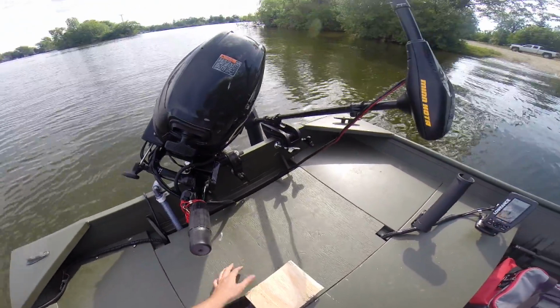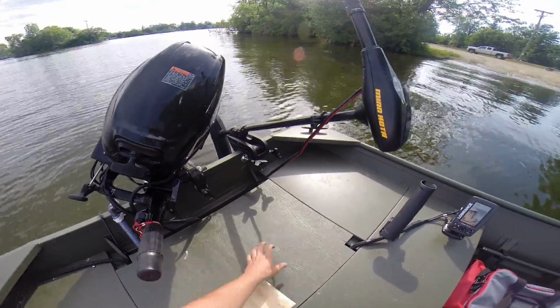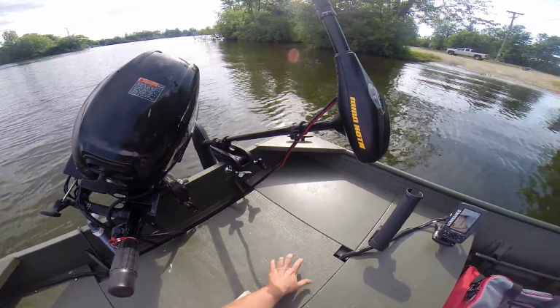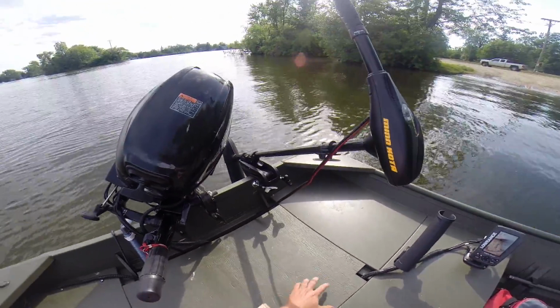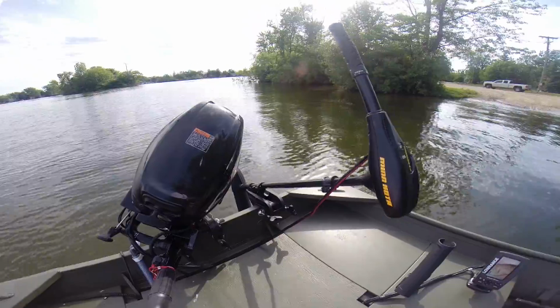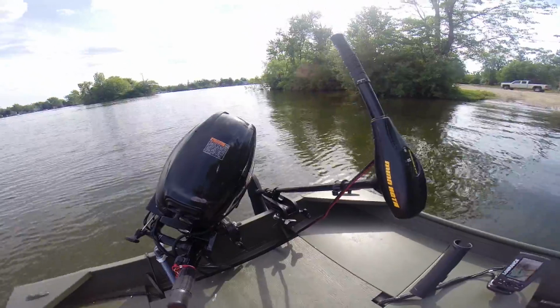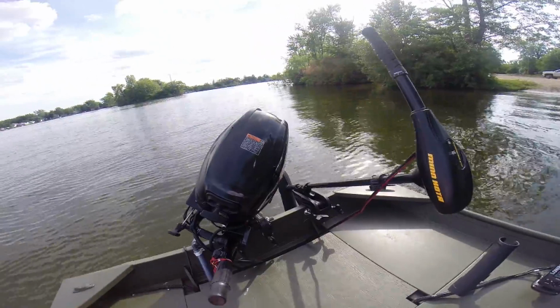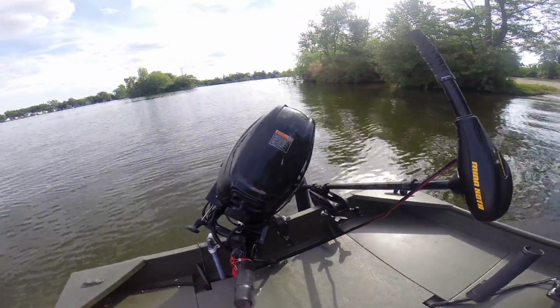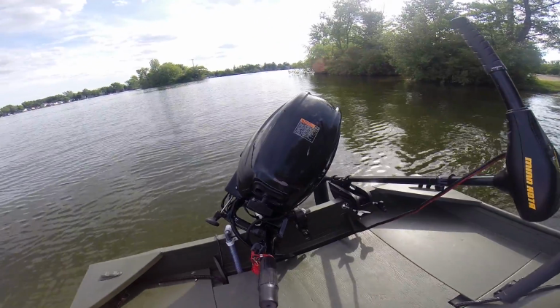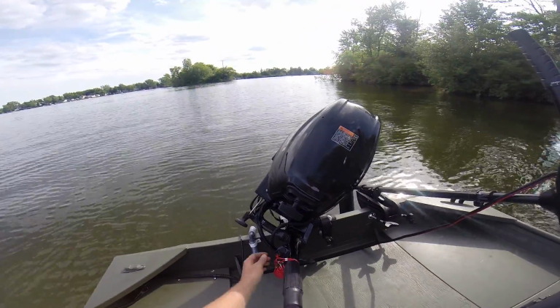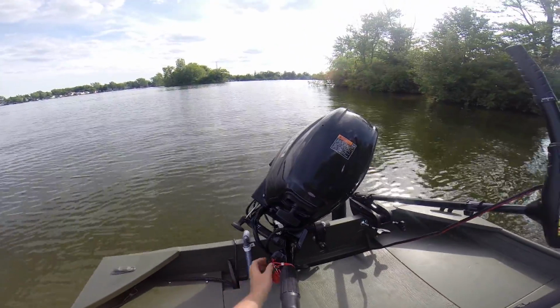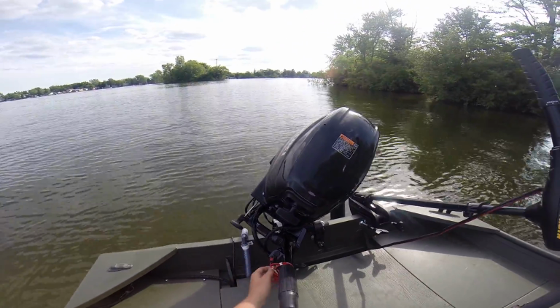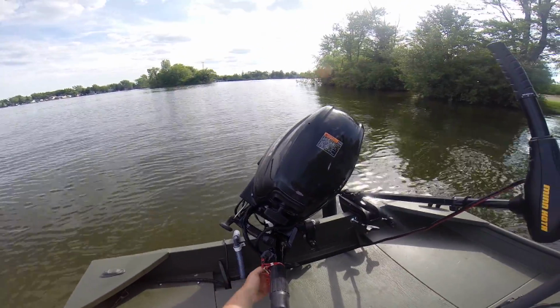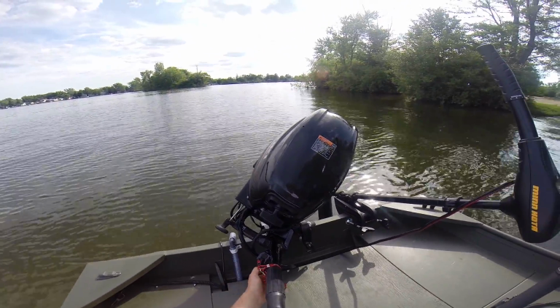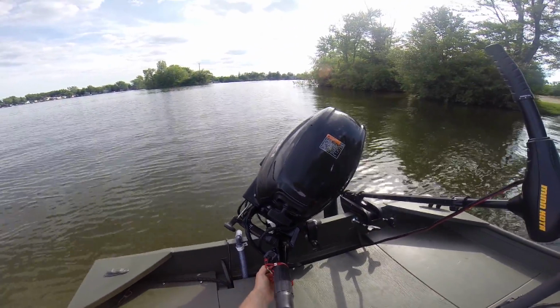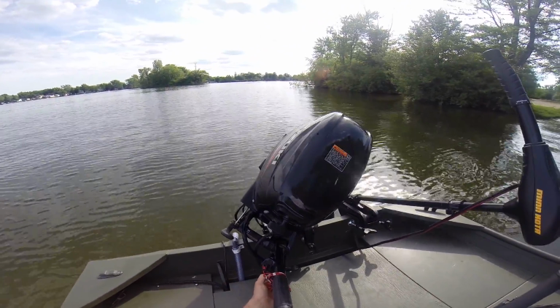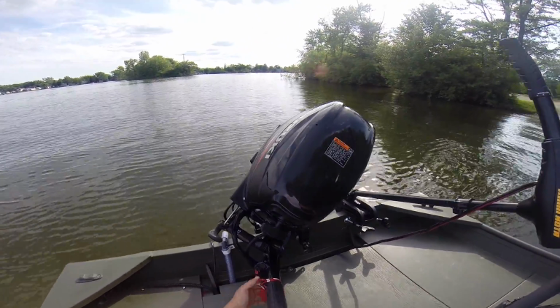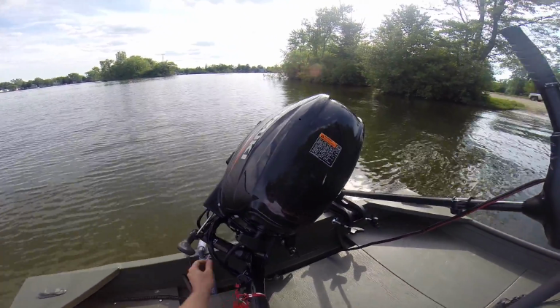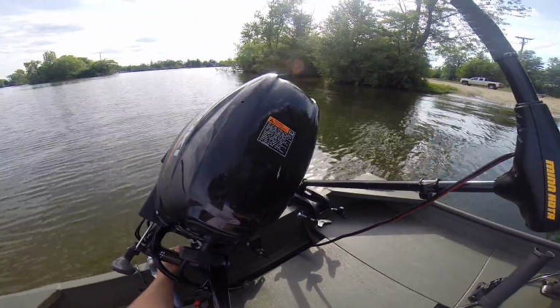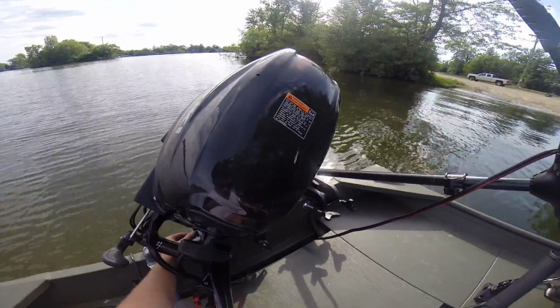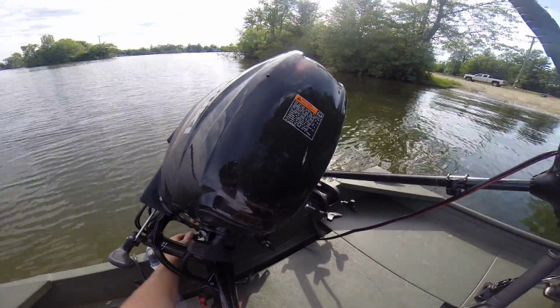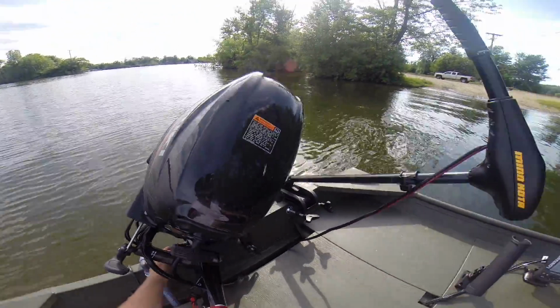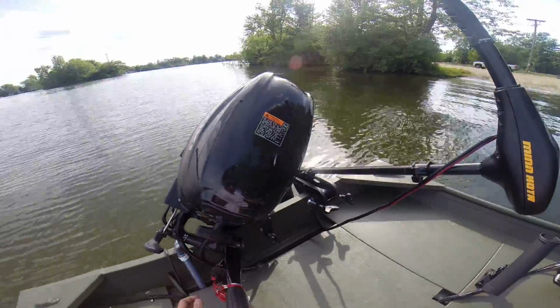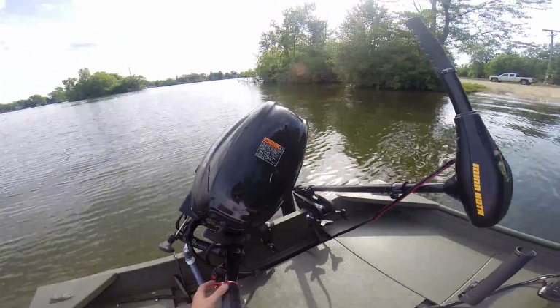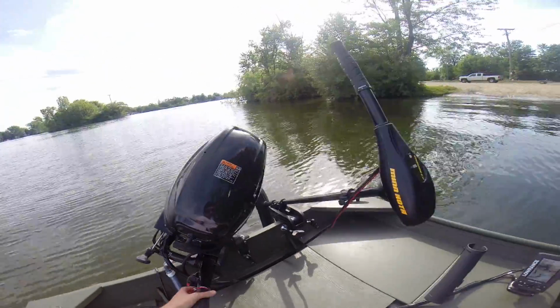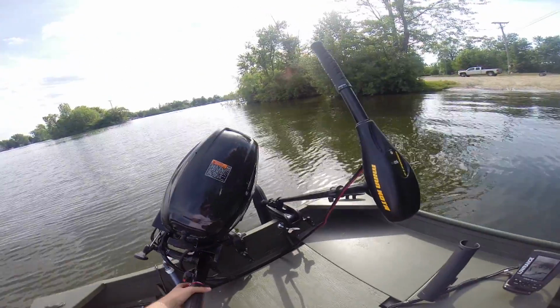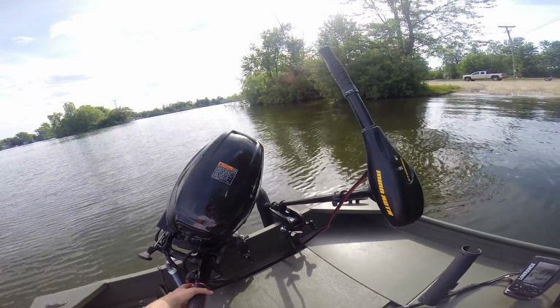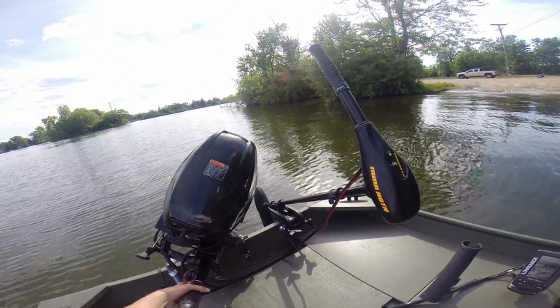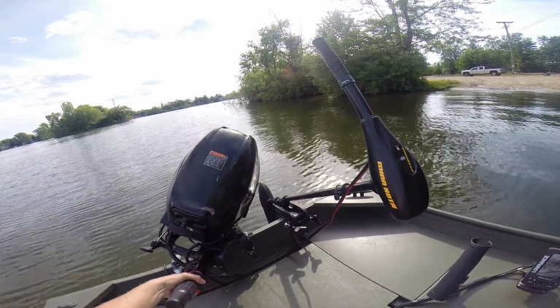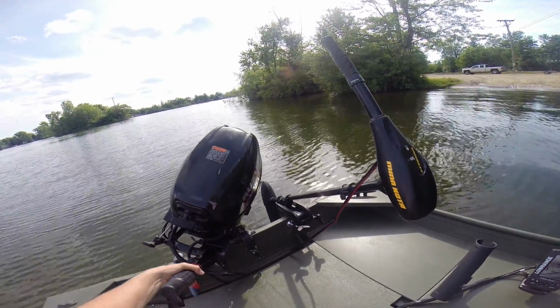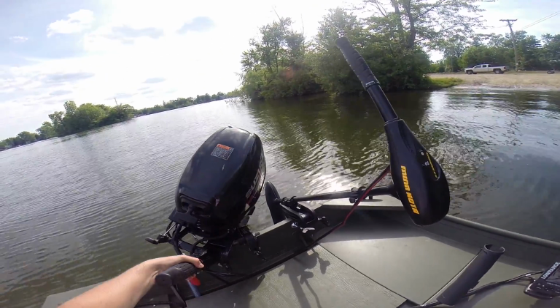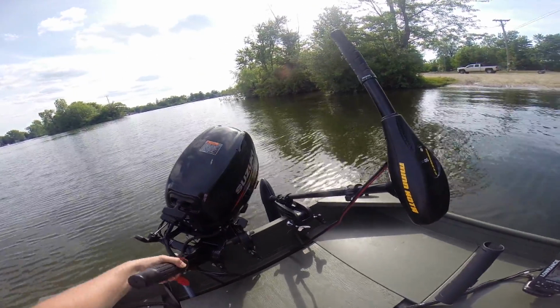With all my switches down here, gas tank, everything's under here. This engine's got power trim, or tilt, whatever you want to call it.